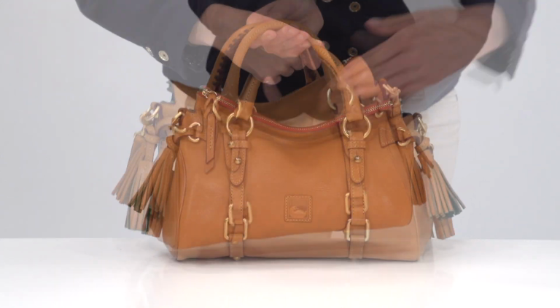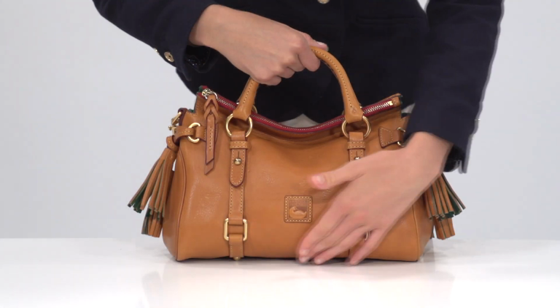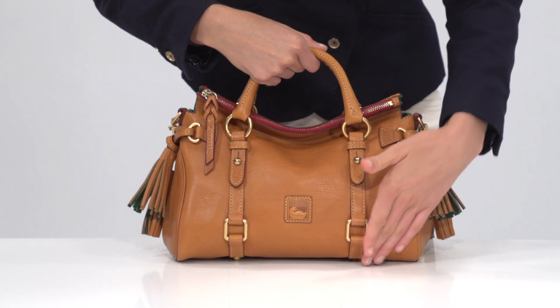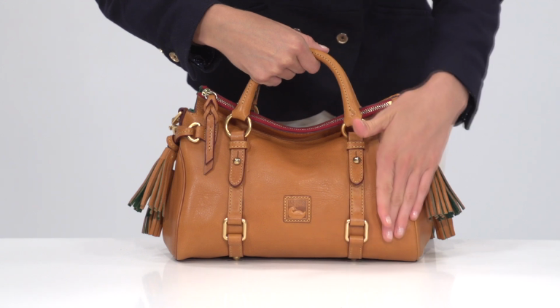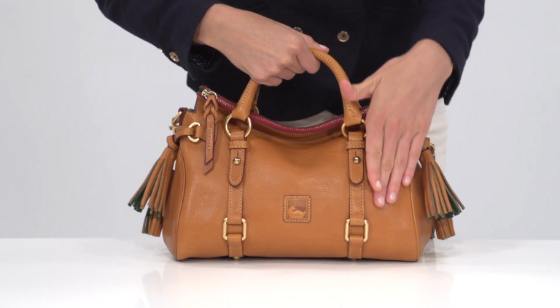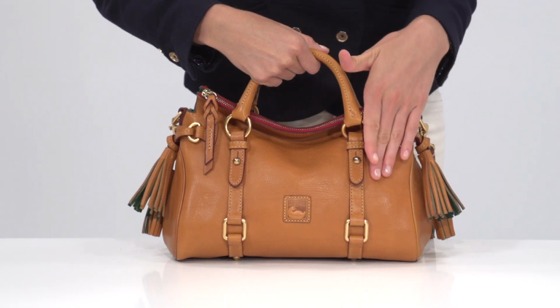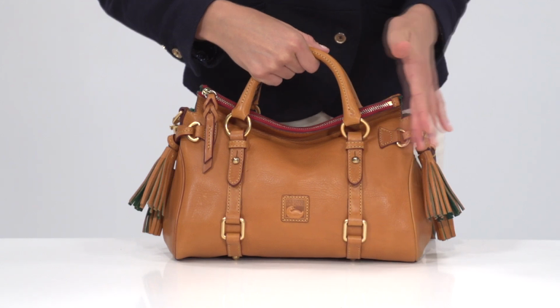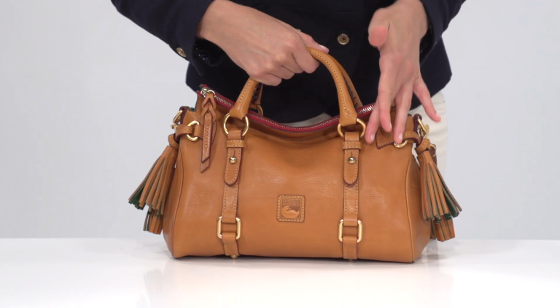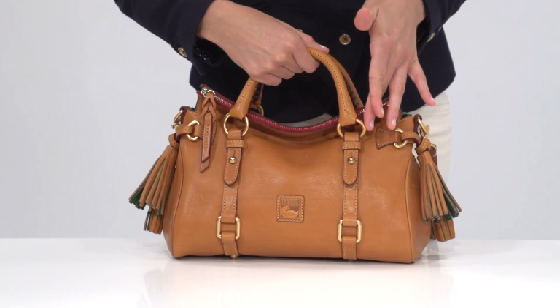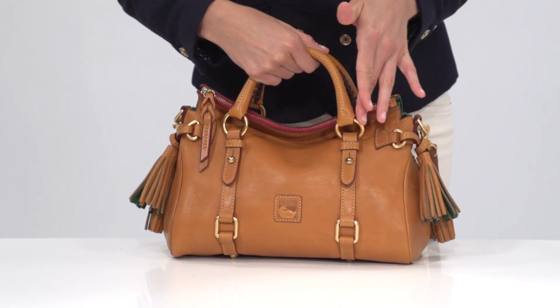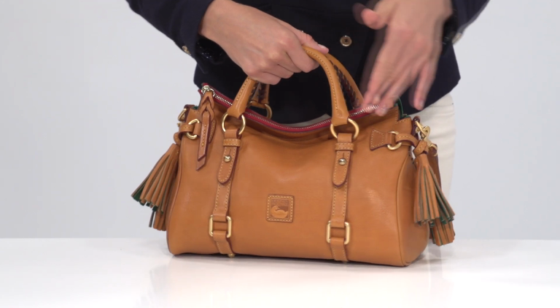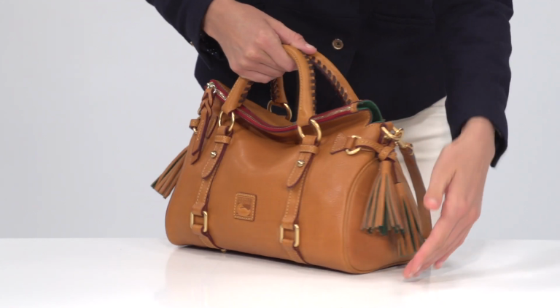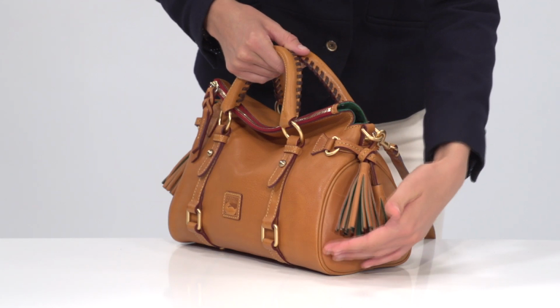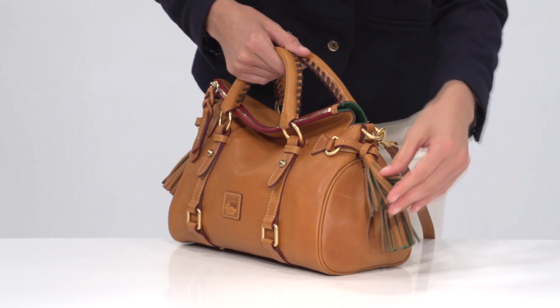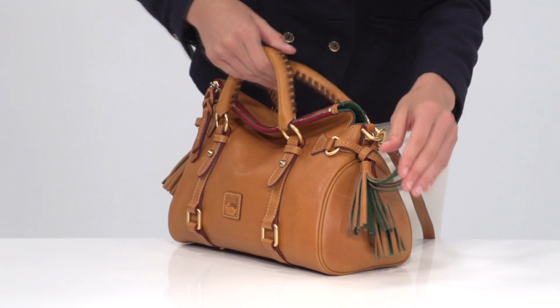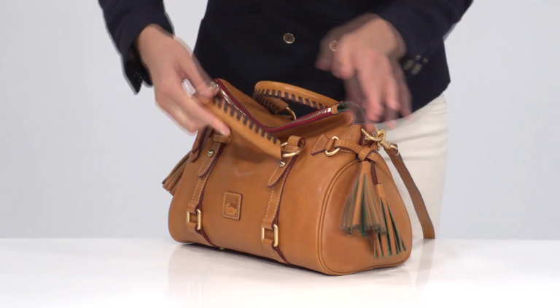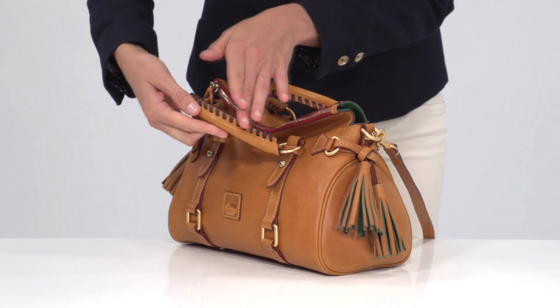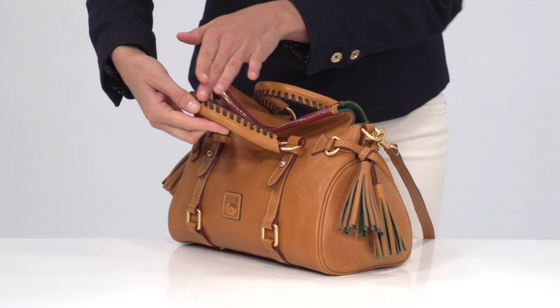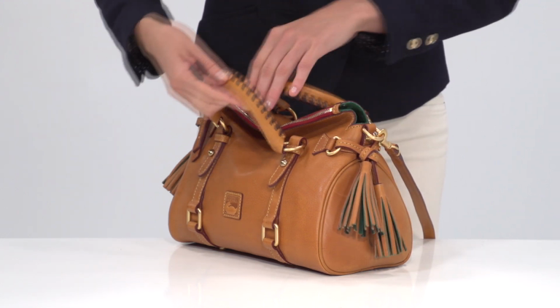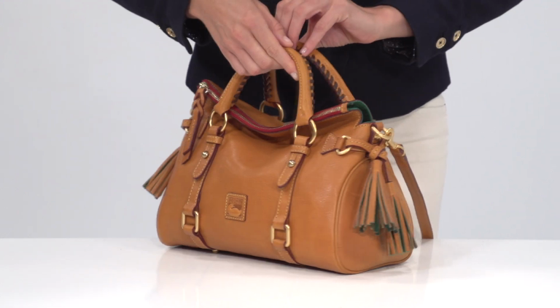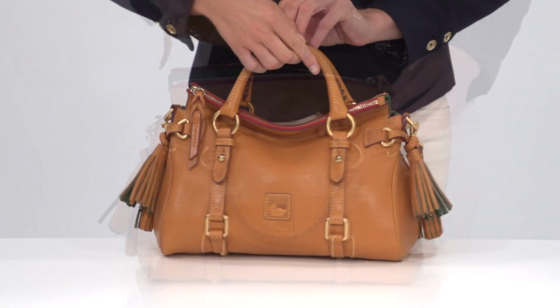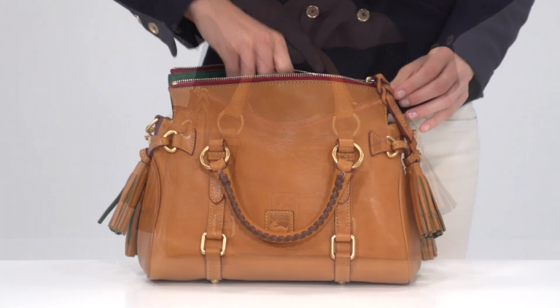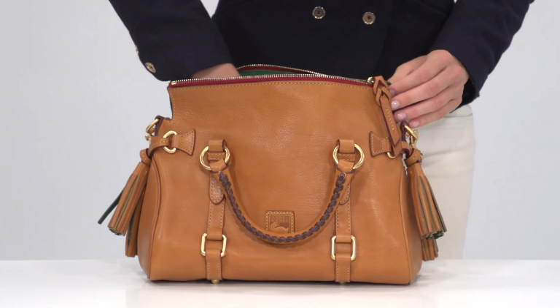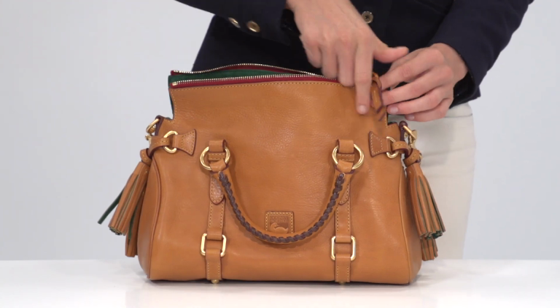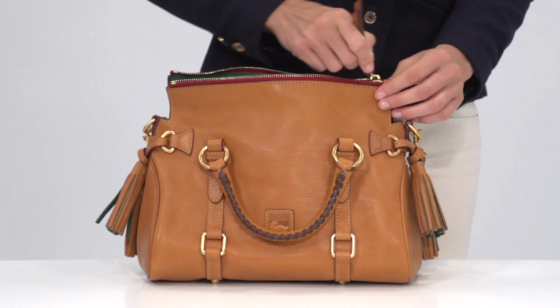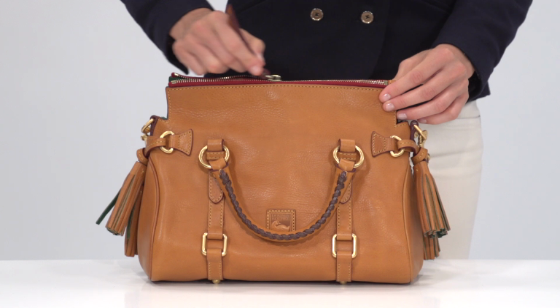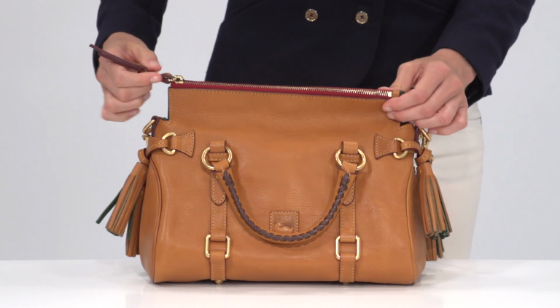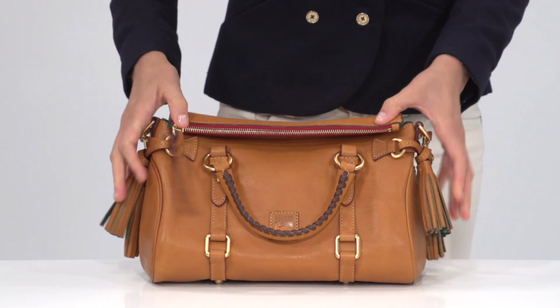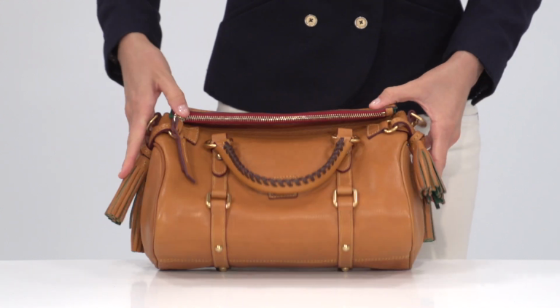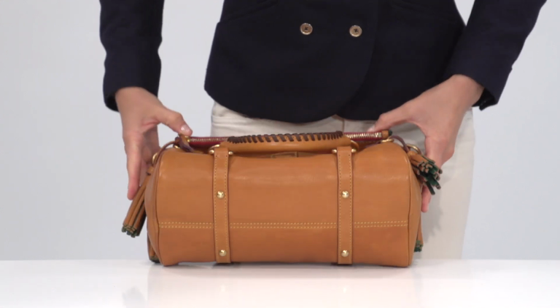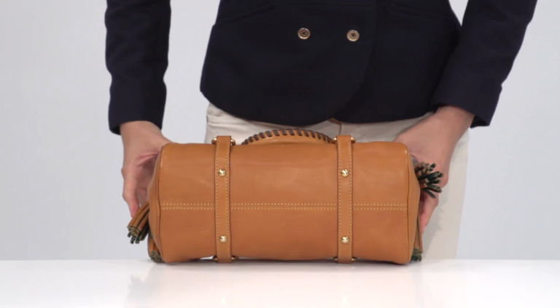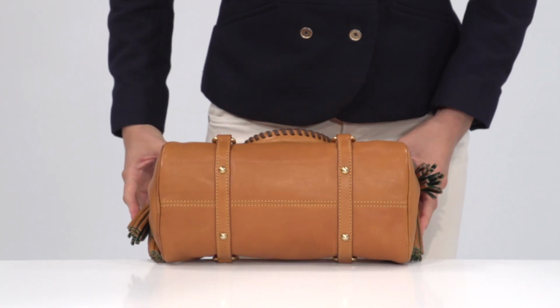It's crafted of vegetable tan and dyed vaquetta leather from Italy with matte finish gold hardware. Decorative tassels and whip stitch handles add some fun details. A secure zipper closure keeps contents safe, and bottom feet protect the bag's underside.